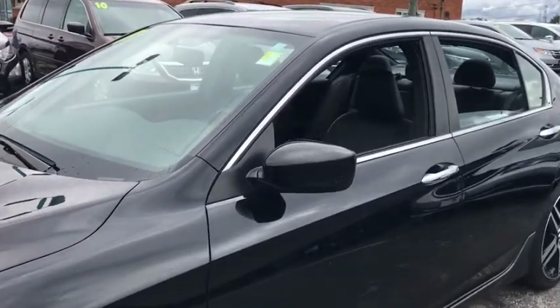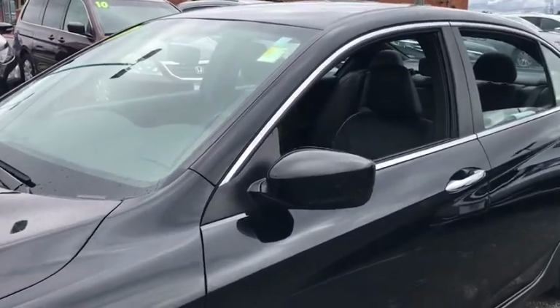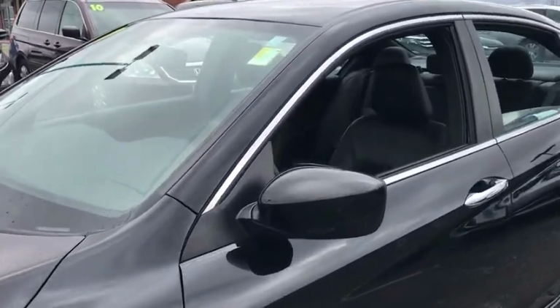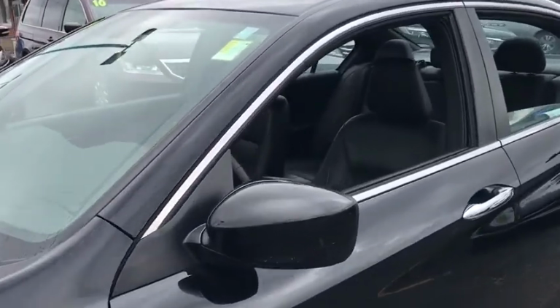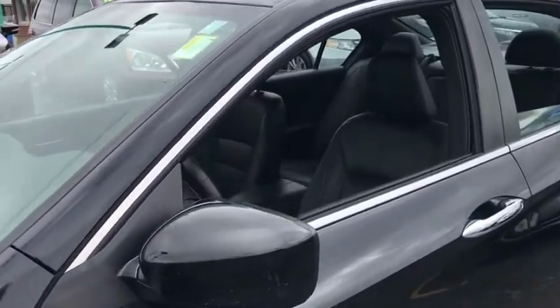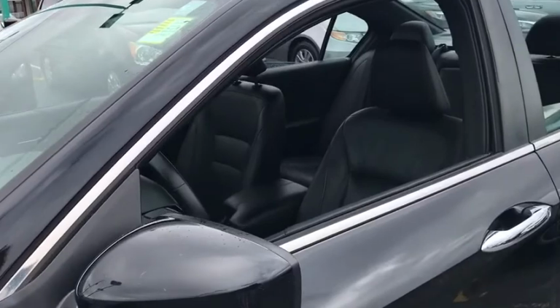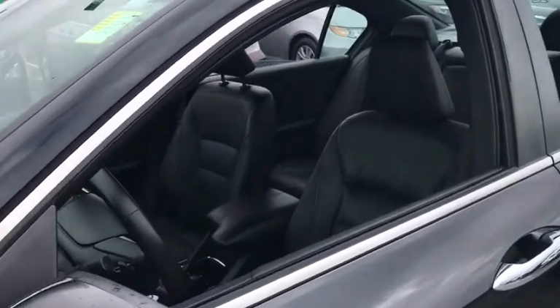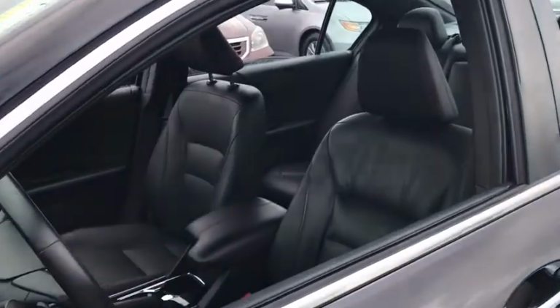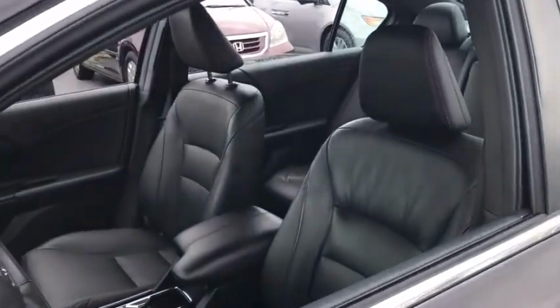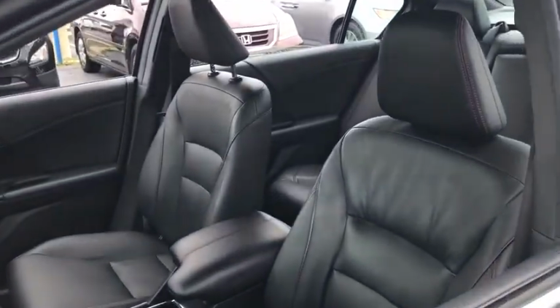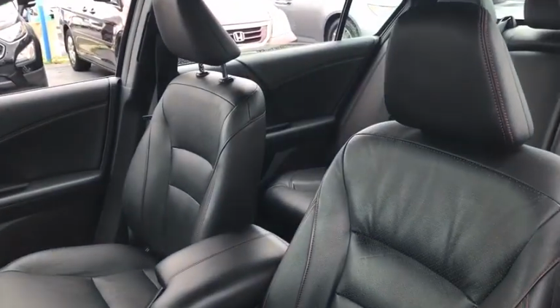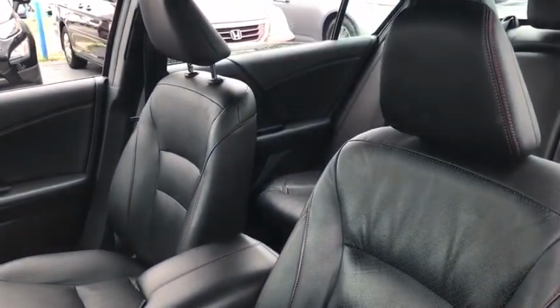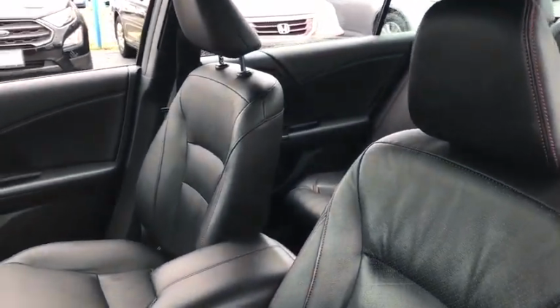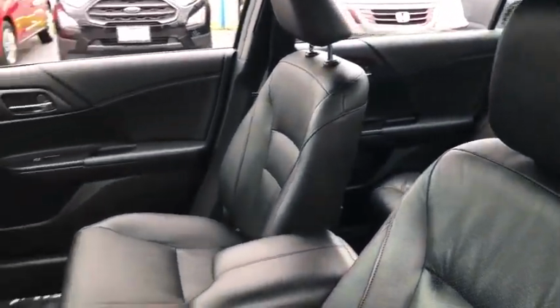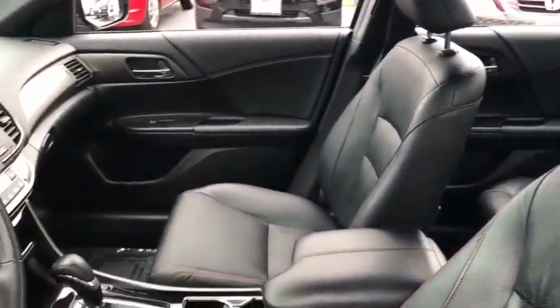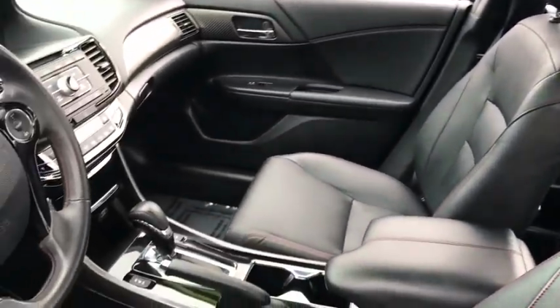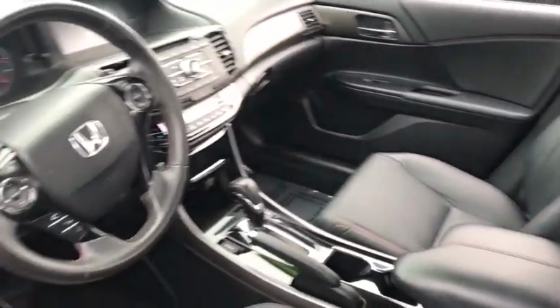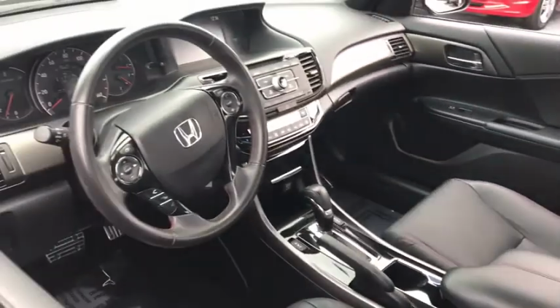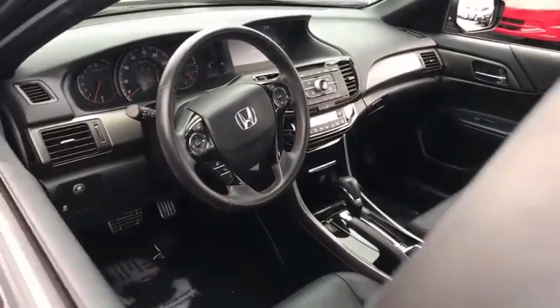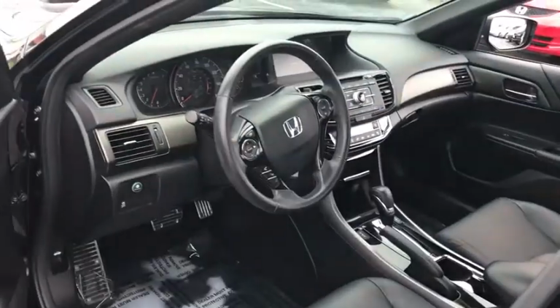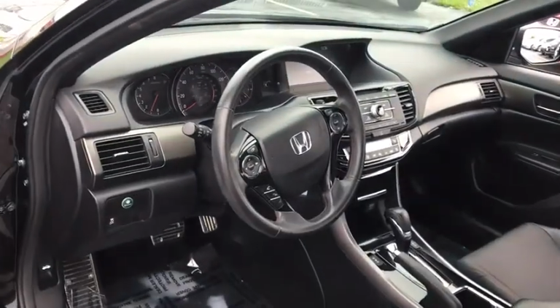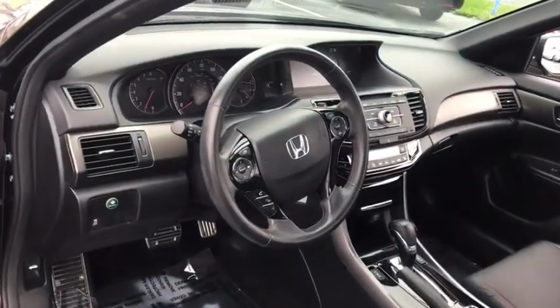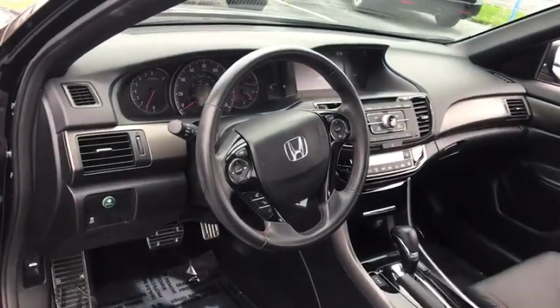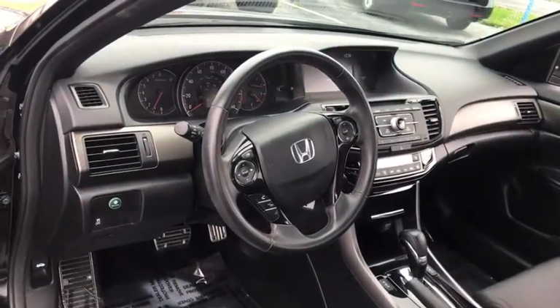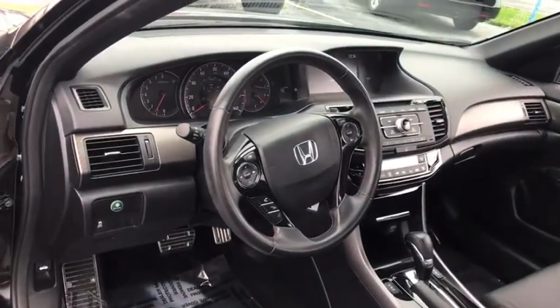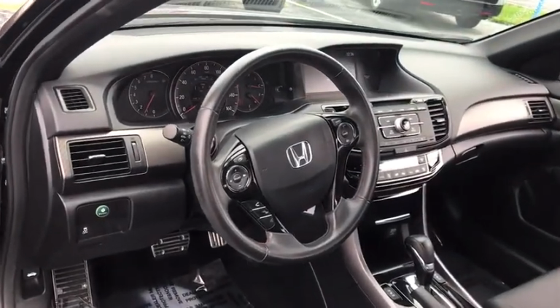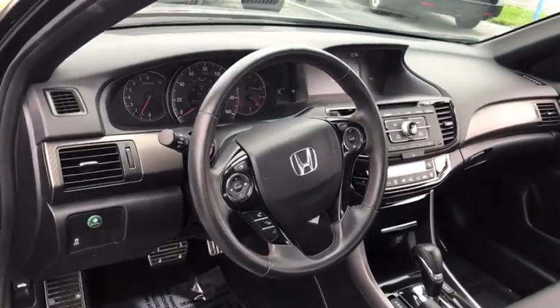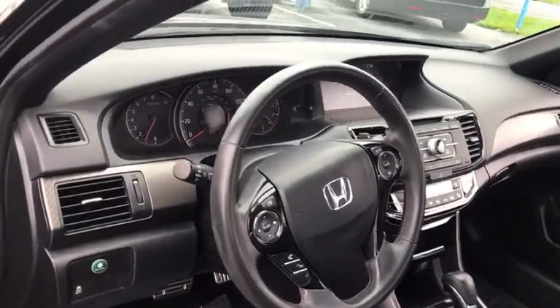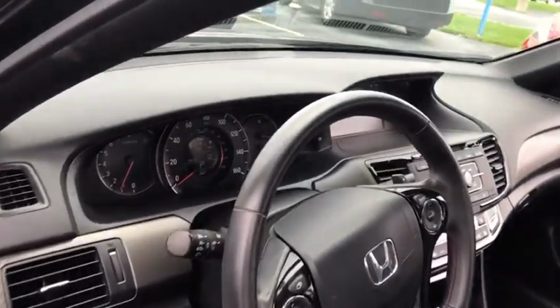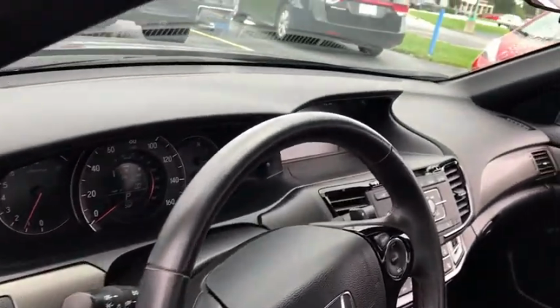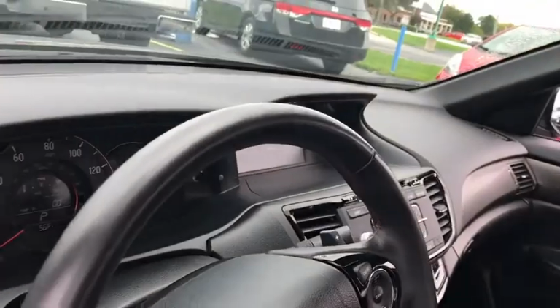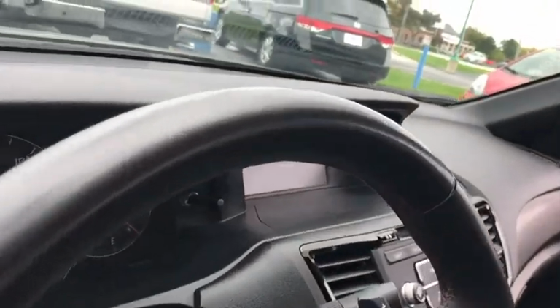Back-up camera, anti-lock braking system, steering wheel audio controls, keyless entry, traction control, stability control, Bluetooth, leather-wrapped steering wheel, adjustable steering wheel, power steering.